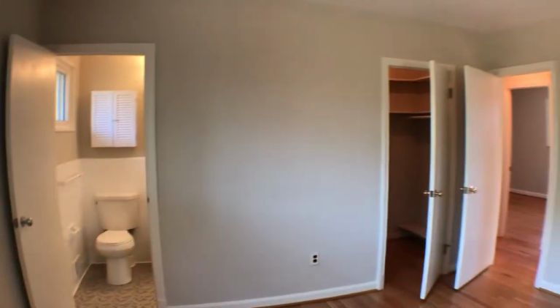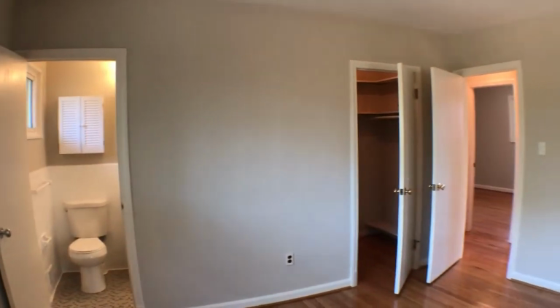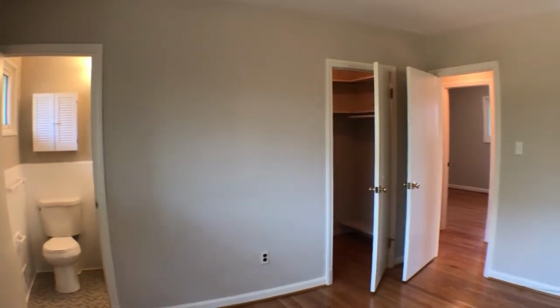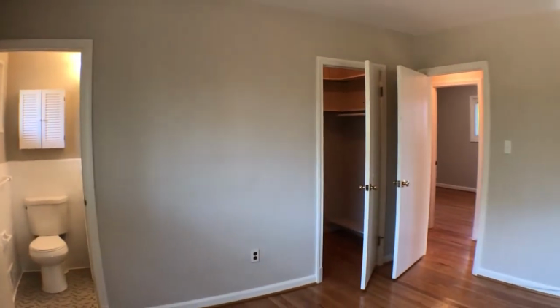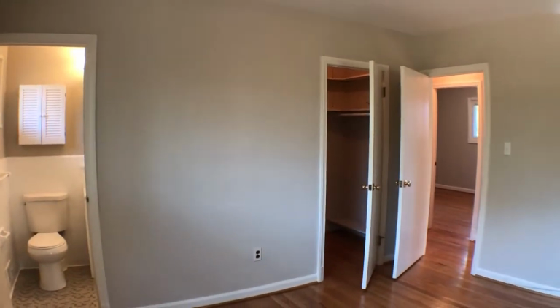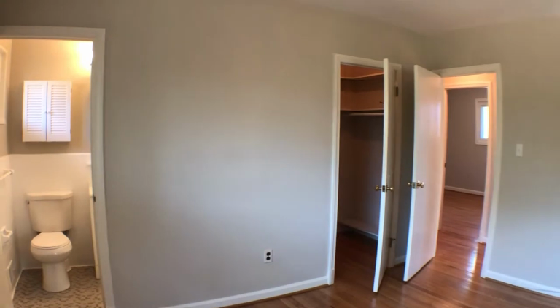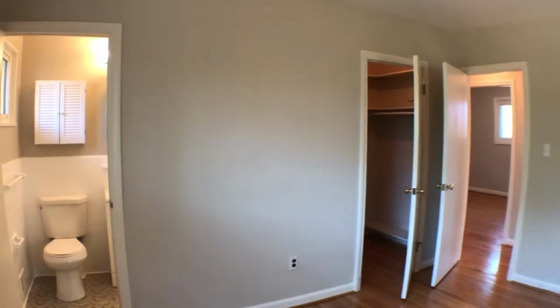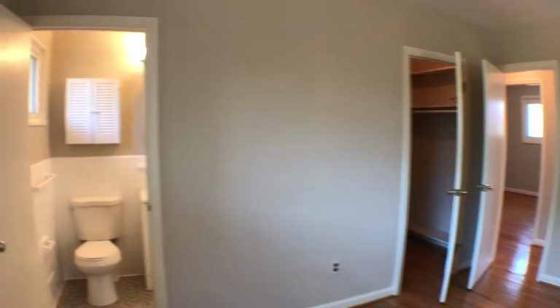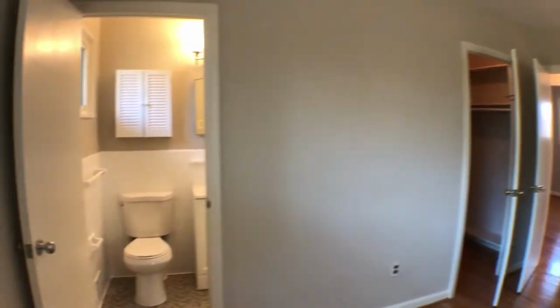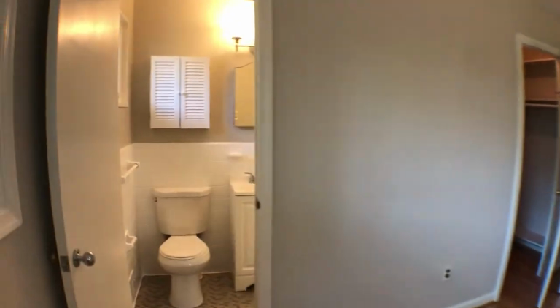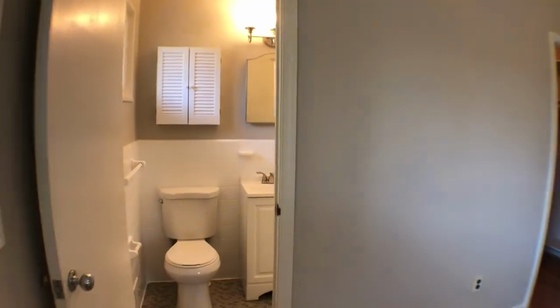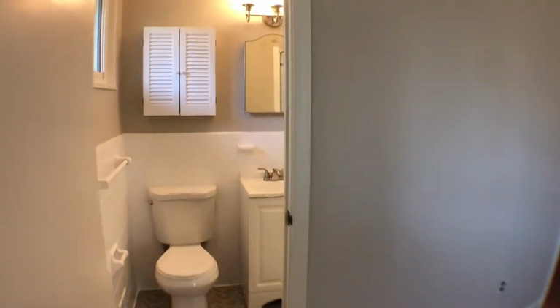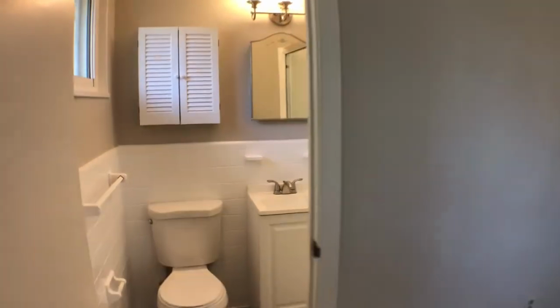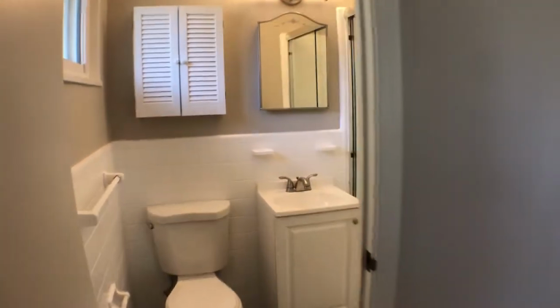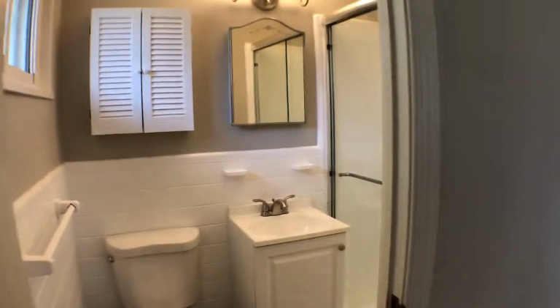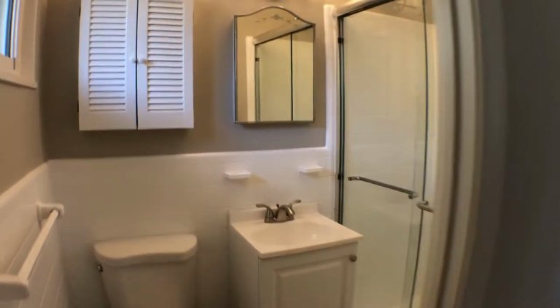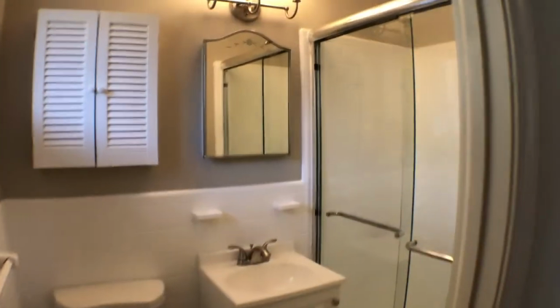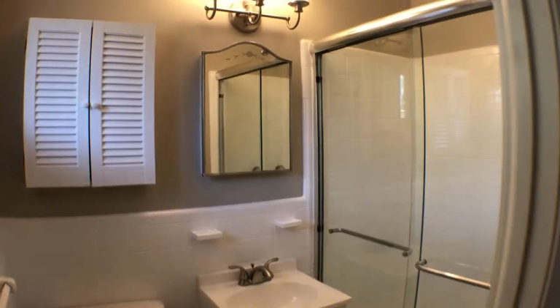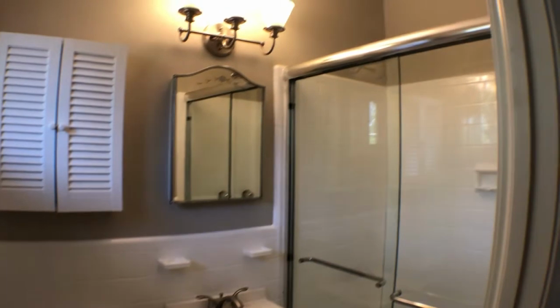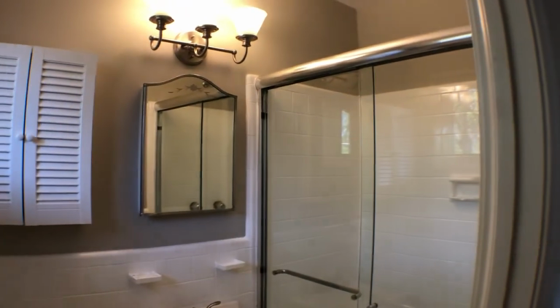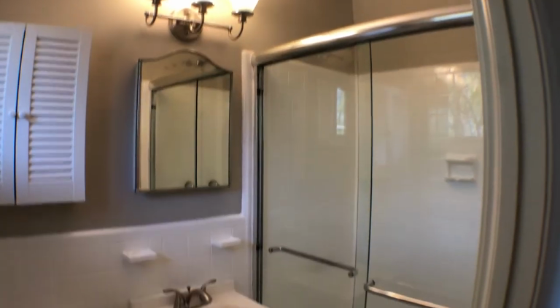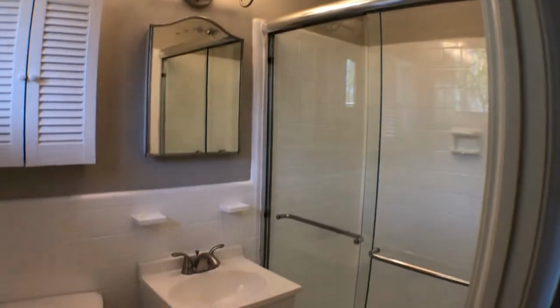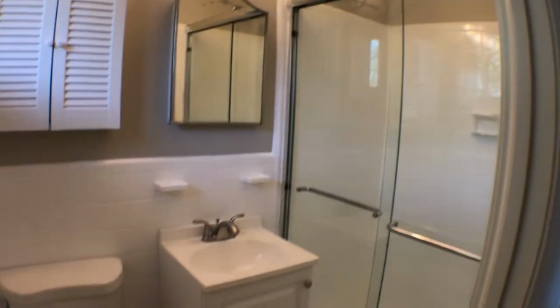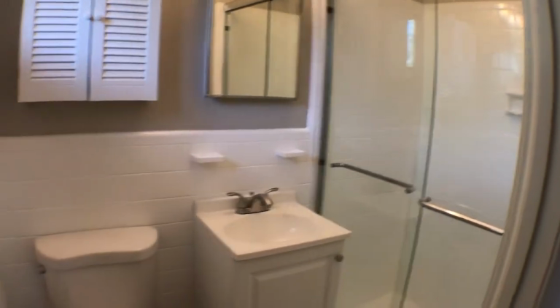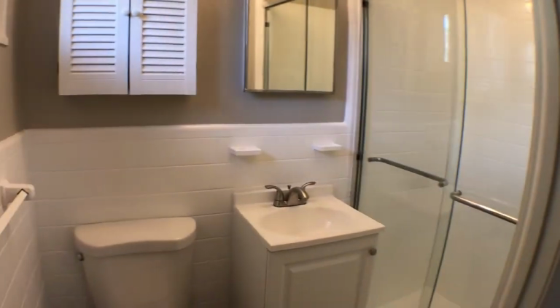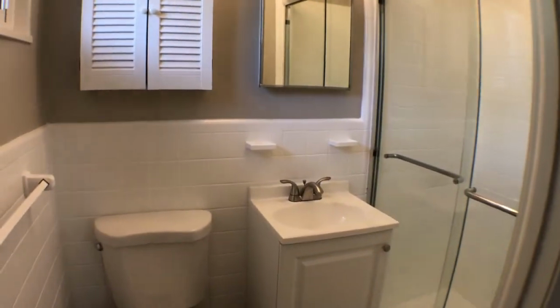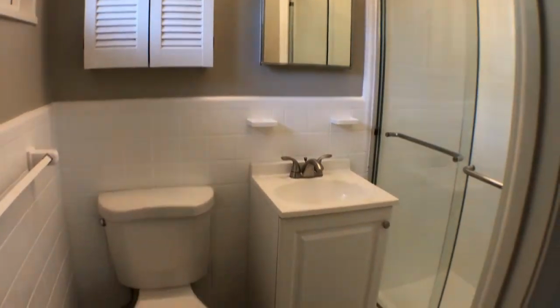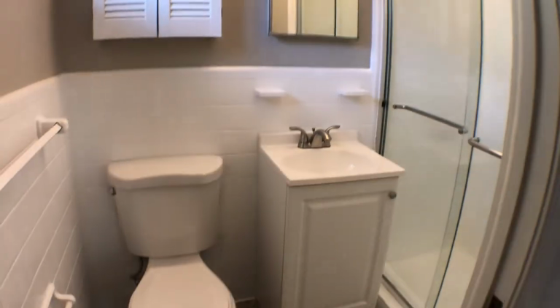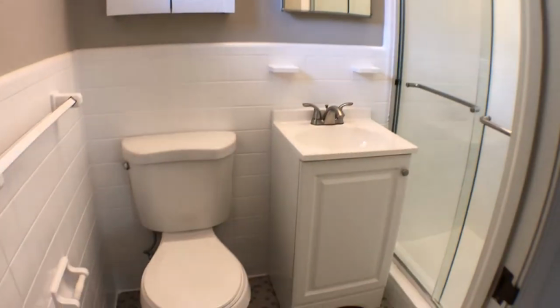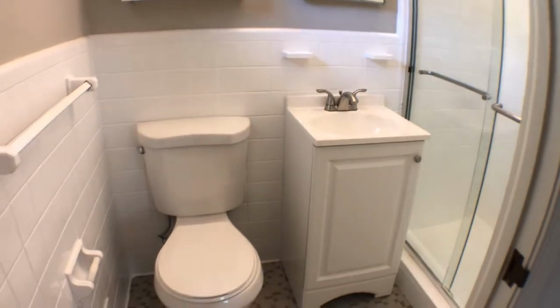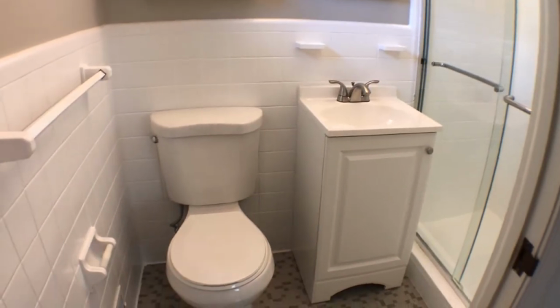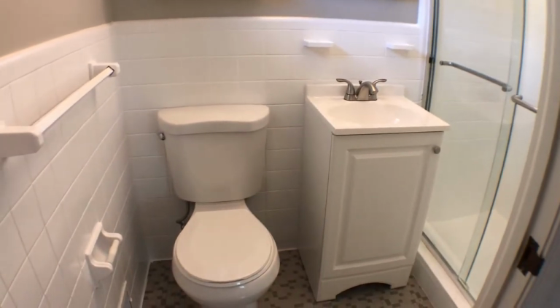There's a nice big walk-in closet, and a newly renovated bathroom as well with a standing shower and medicine cabinet, plus extra storage space under the sink.